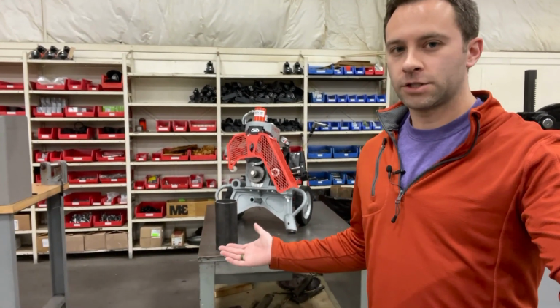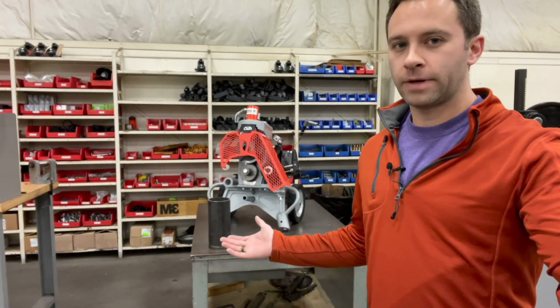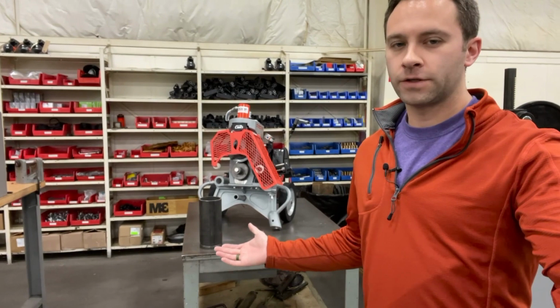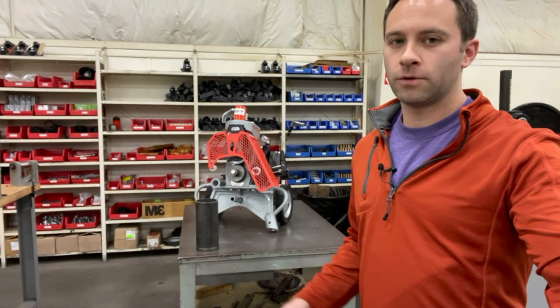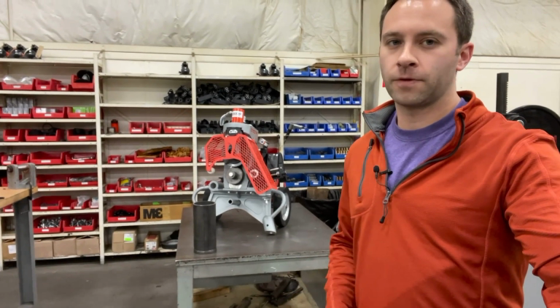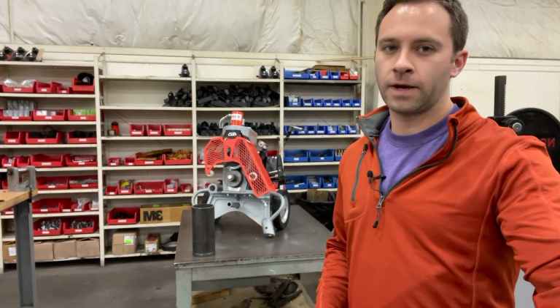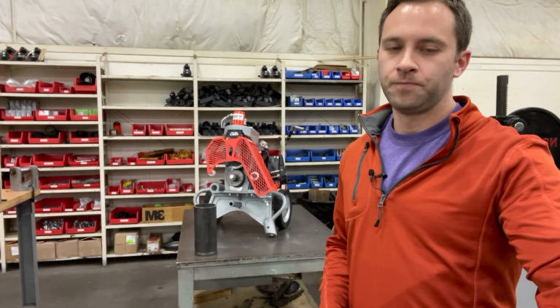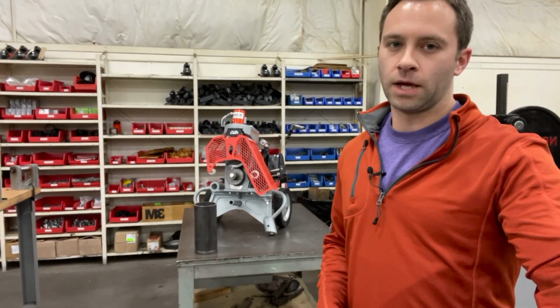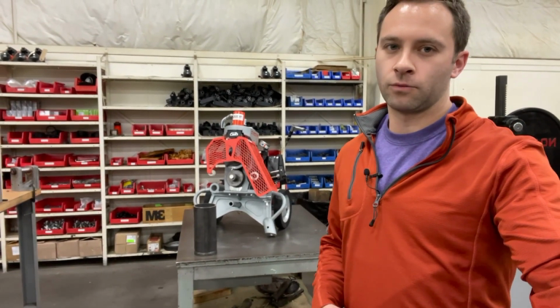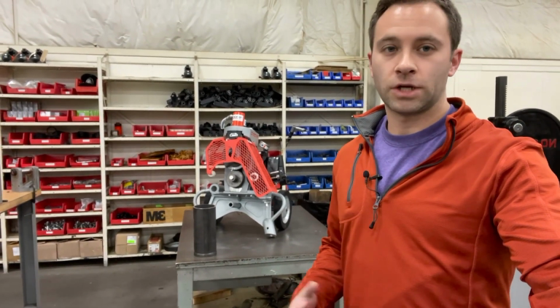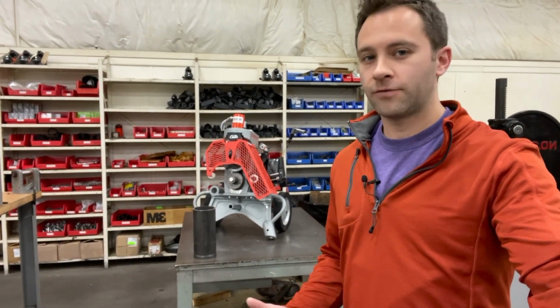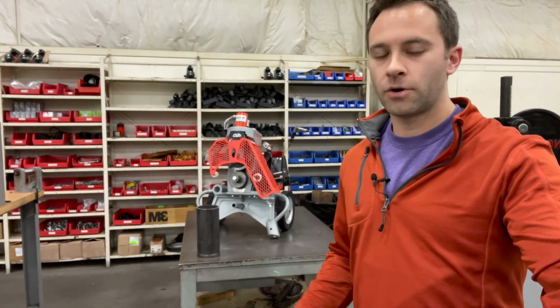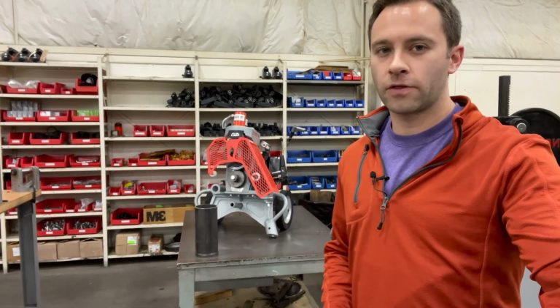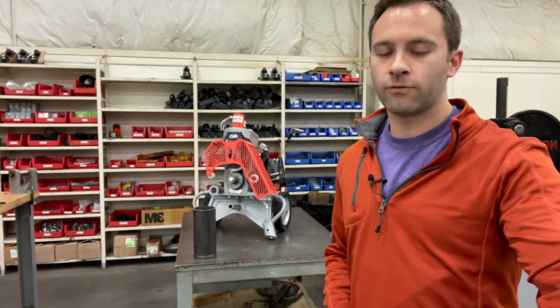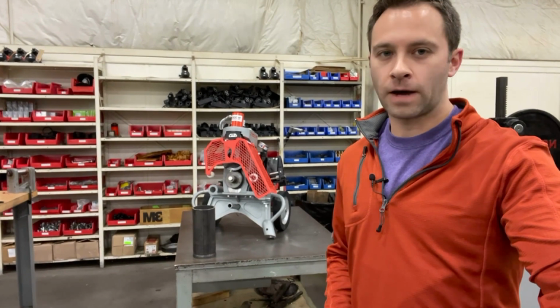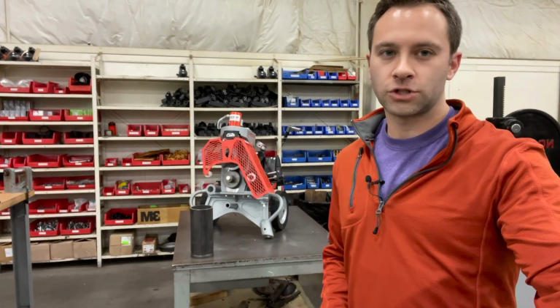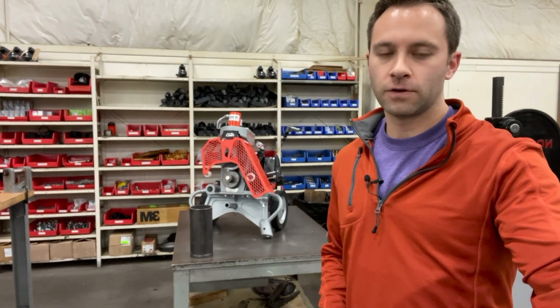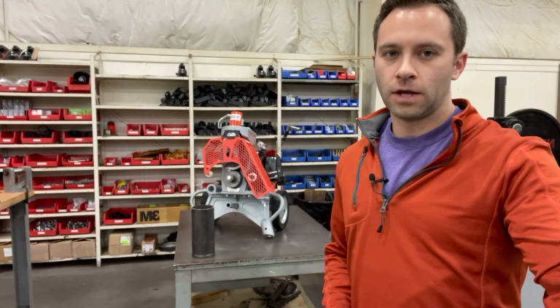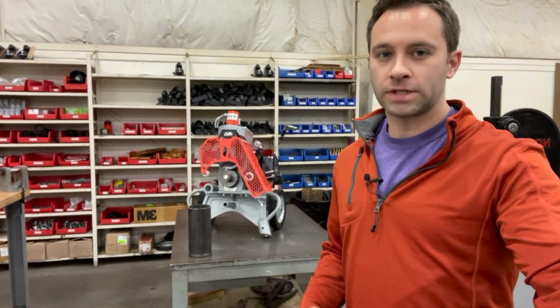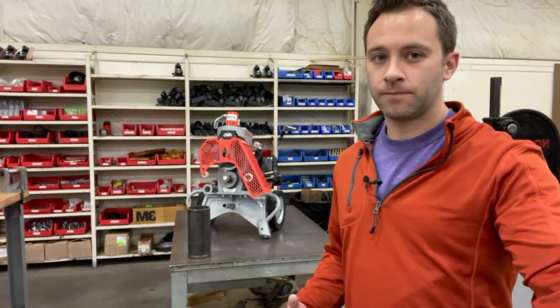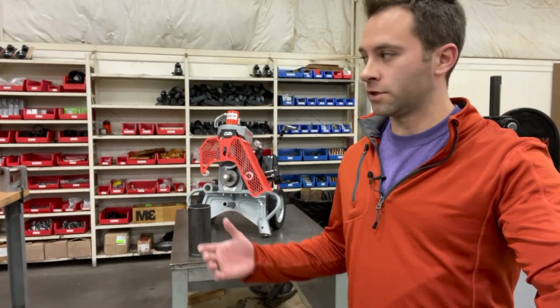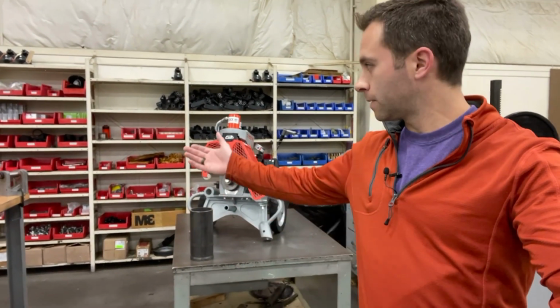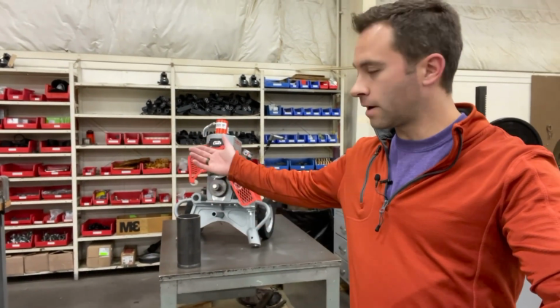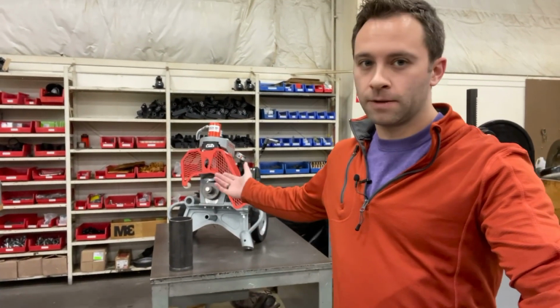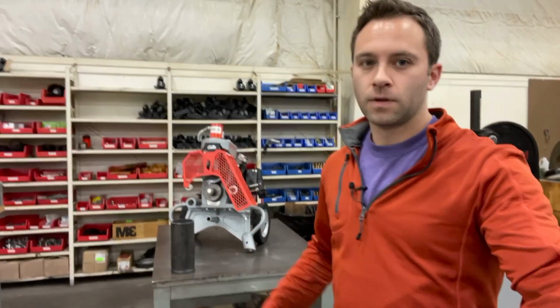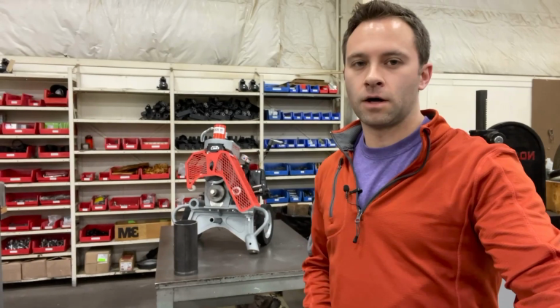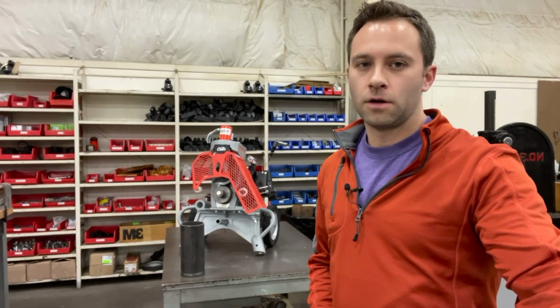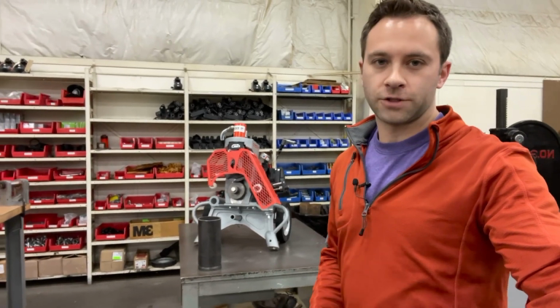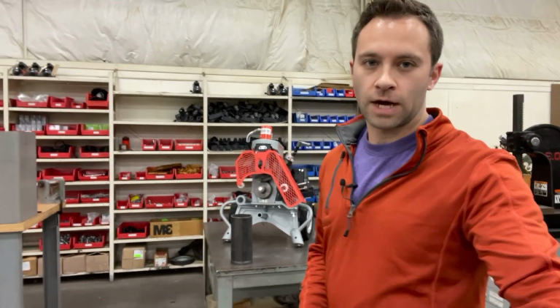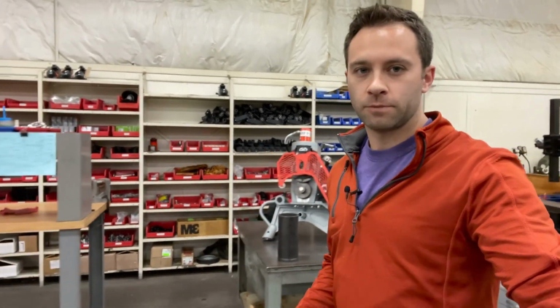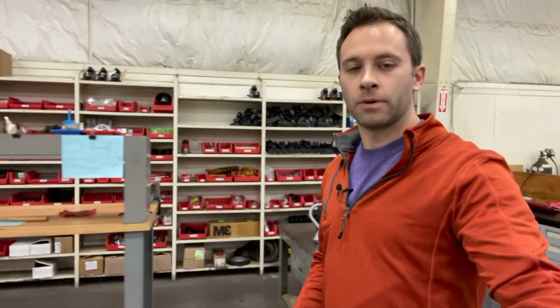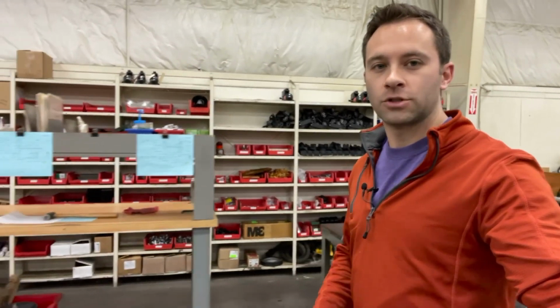This machine back here on this table is something that we make — we machine half these components, the other half we pull off the shelf and we stock them. All these bins back here behind me are things that we stock to be able to build that machine.